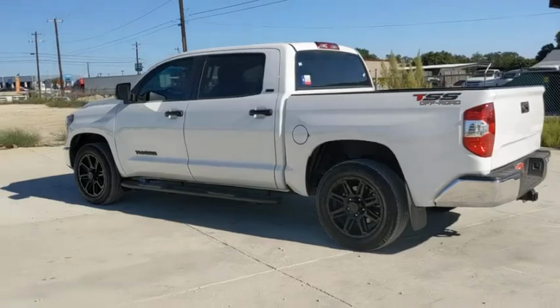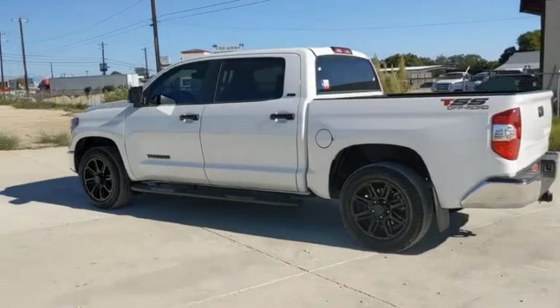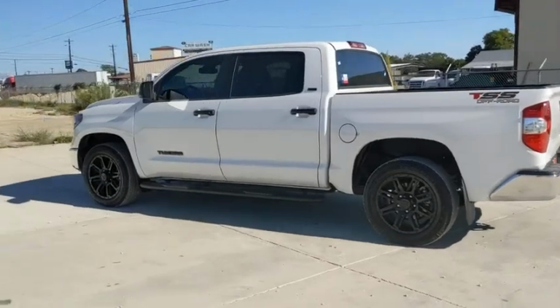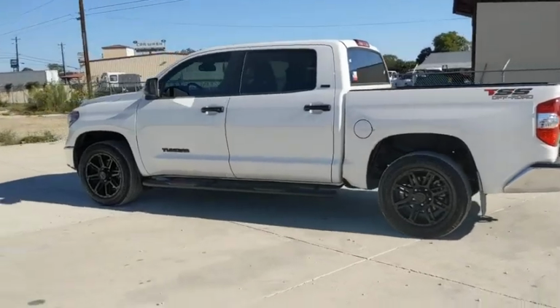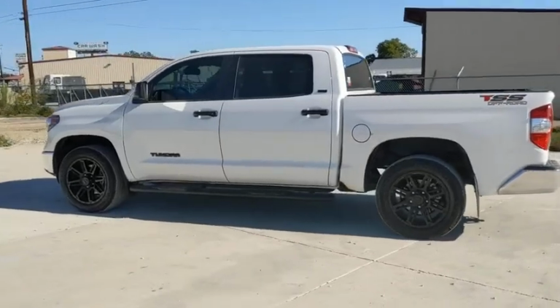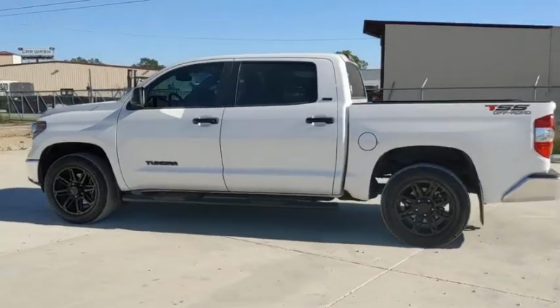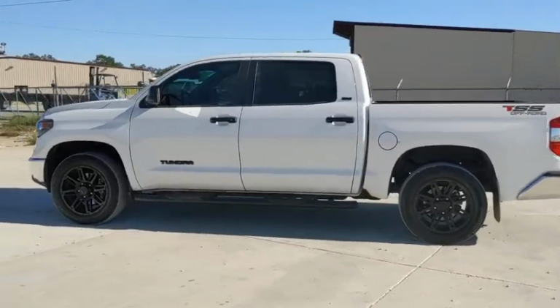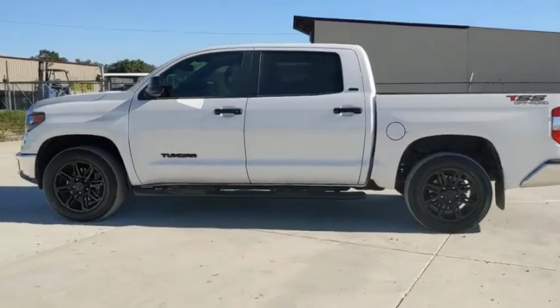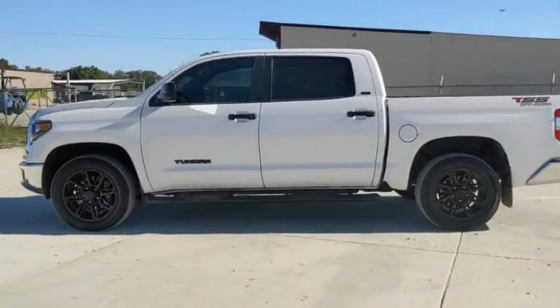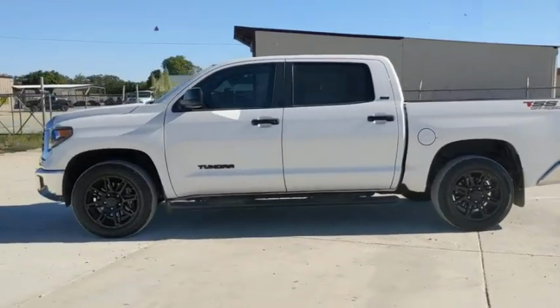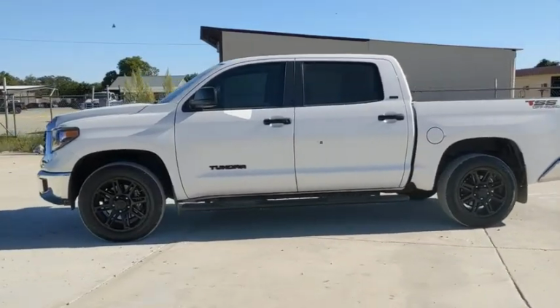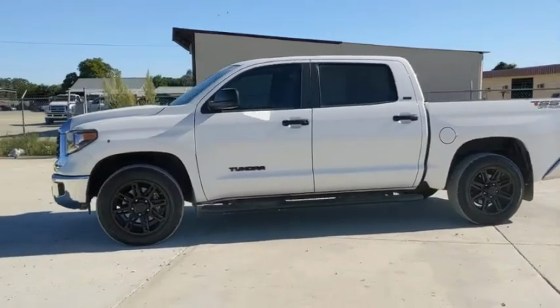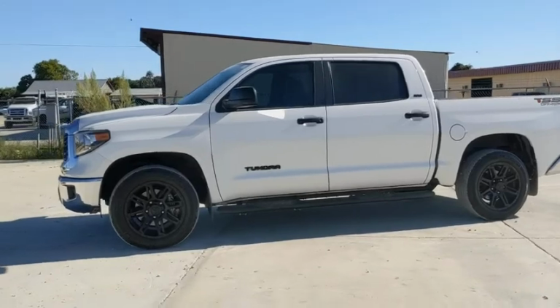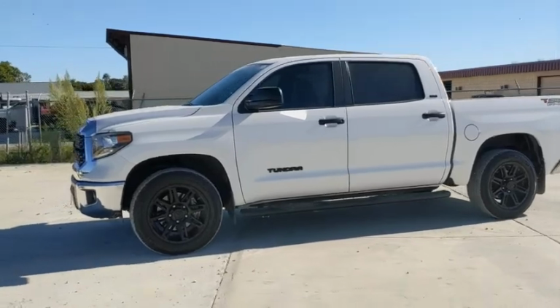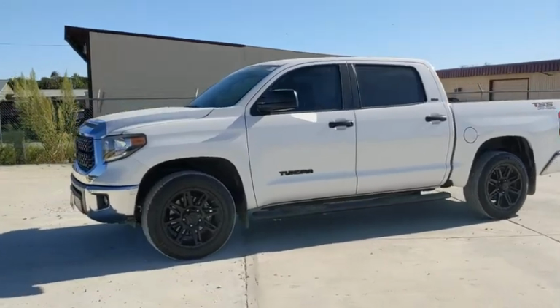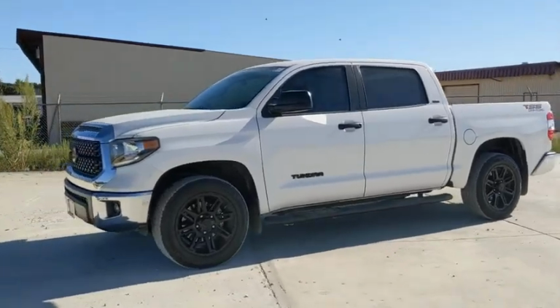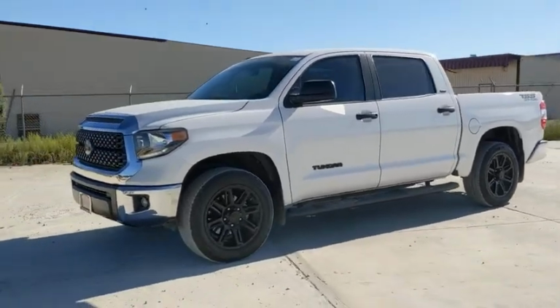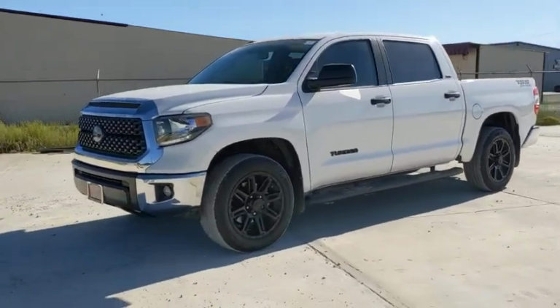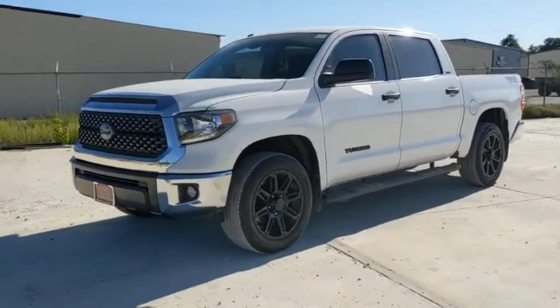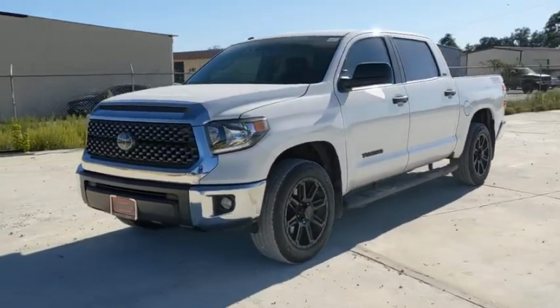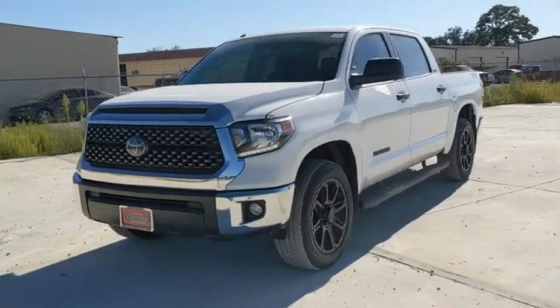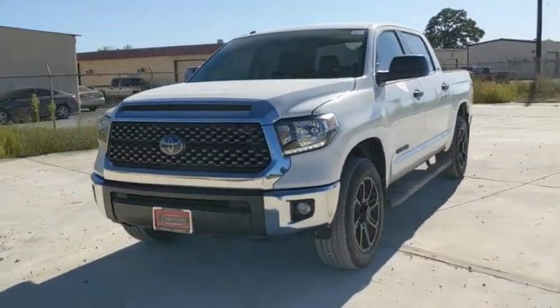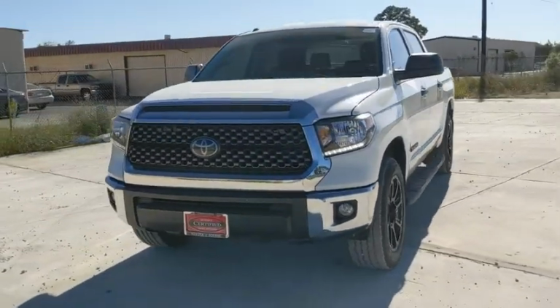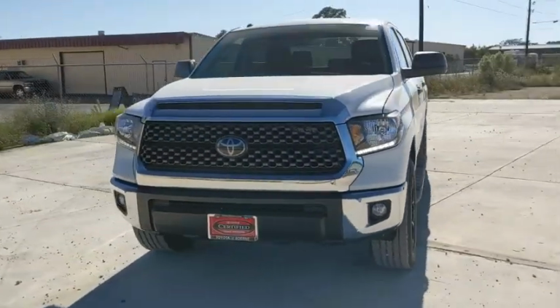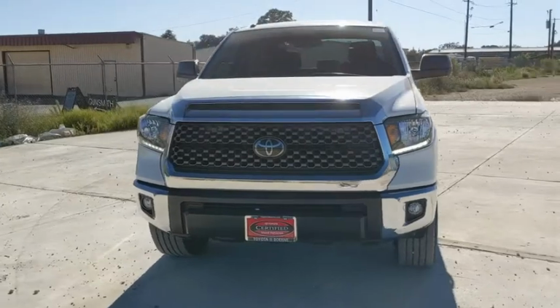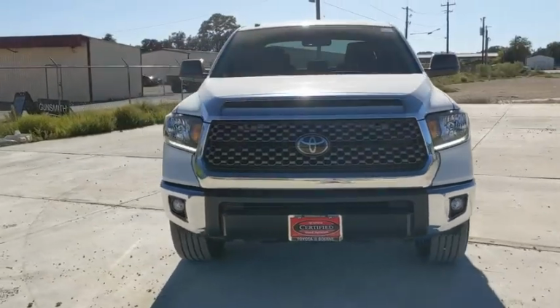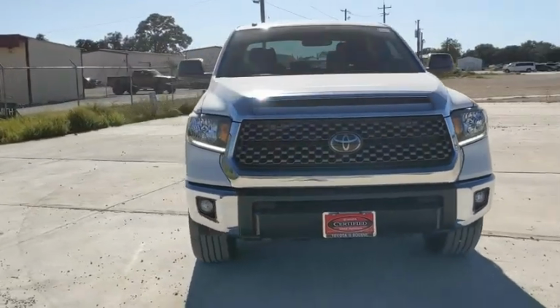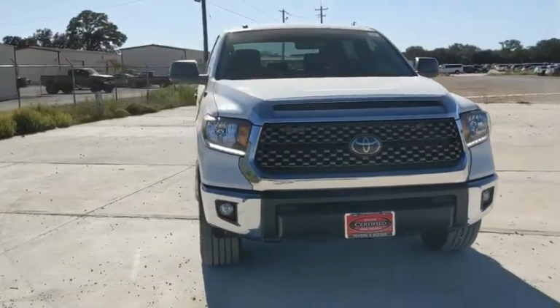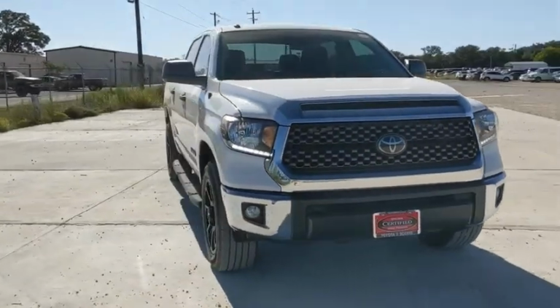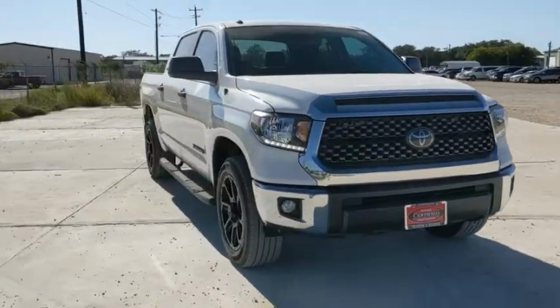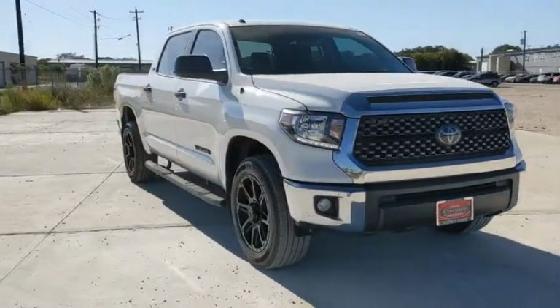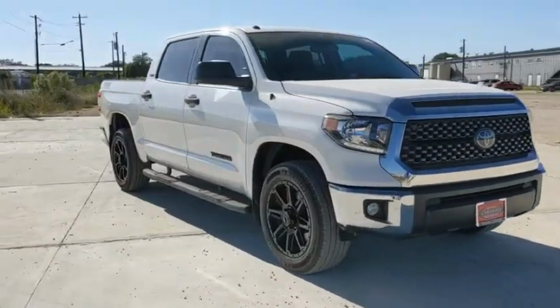Make a great choice today with the 2018 Toyota Tundra. Tundra has a number of unique features useful for those using it as a work truck, including extra-large door handles, a deck rail system, and an integrated tow hitch.